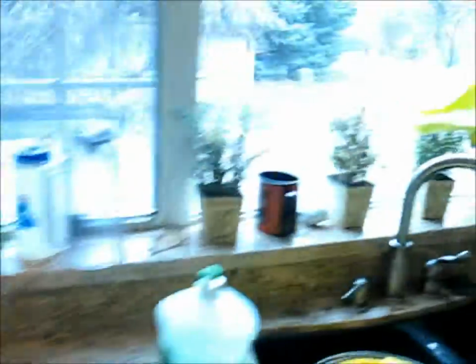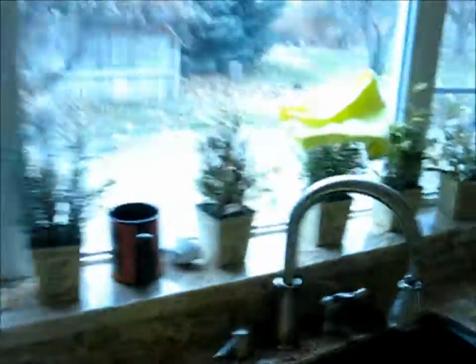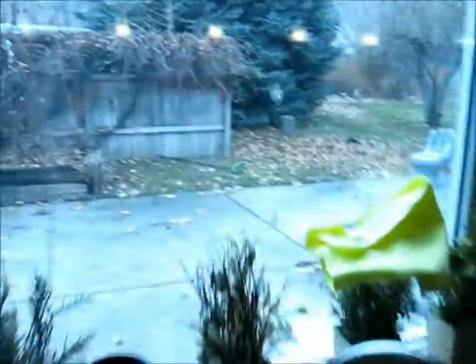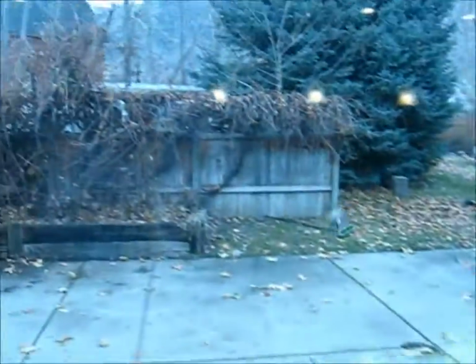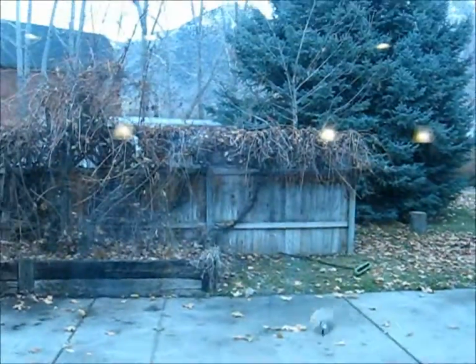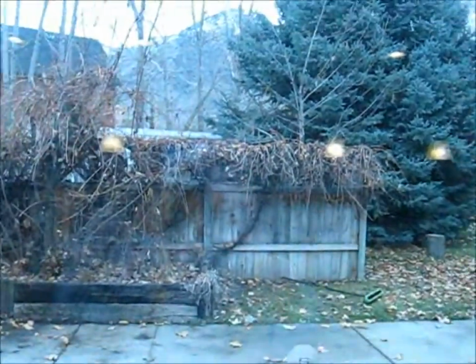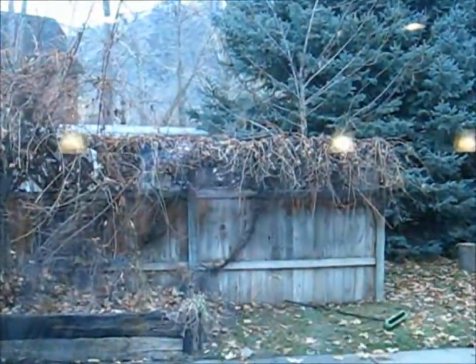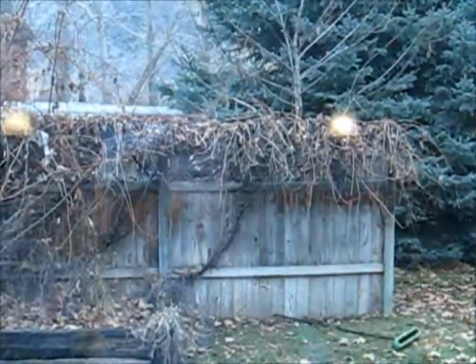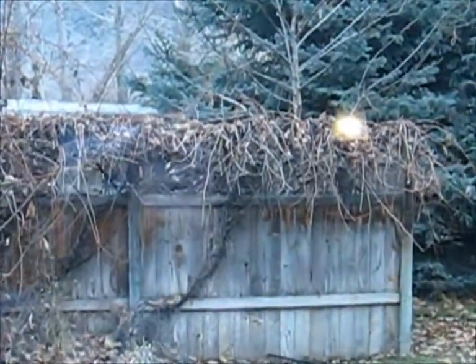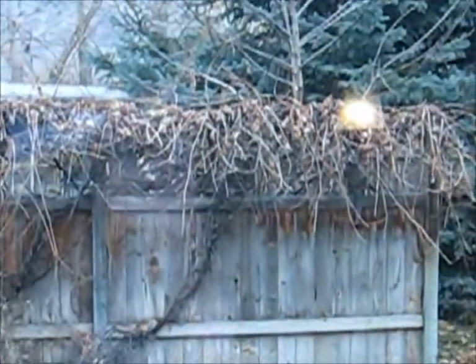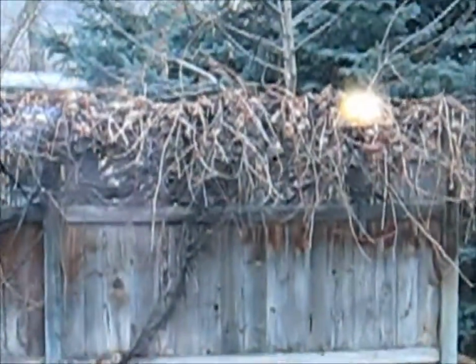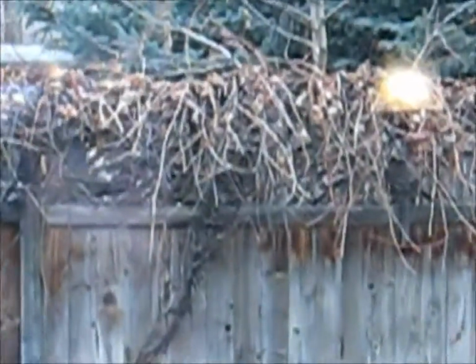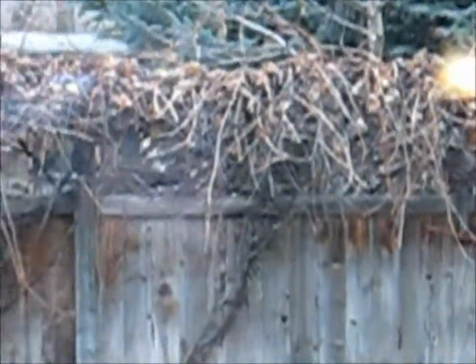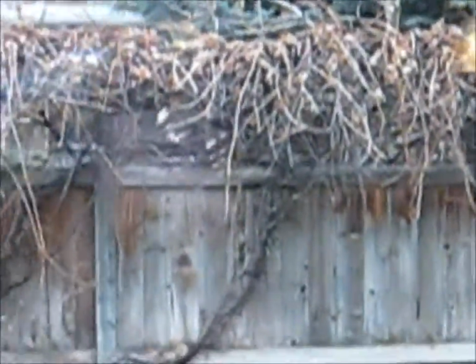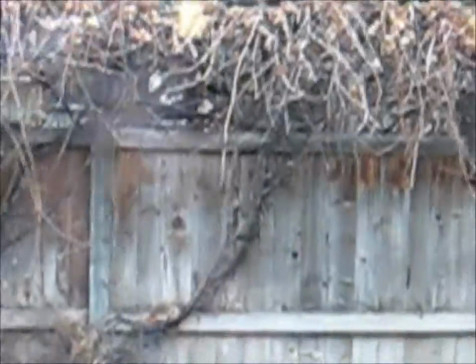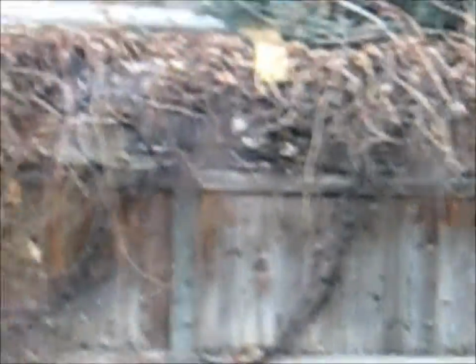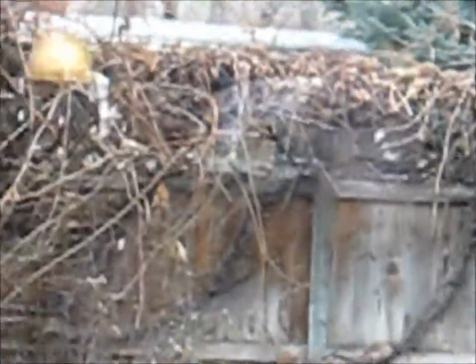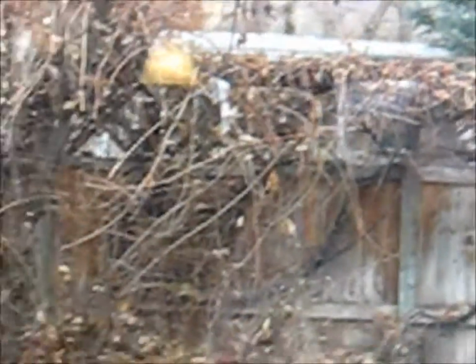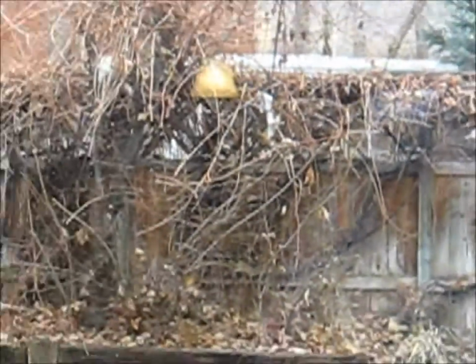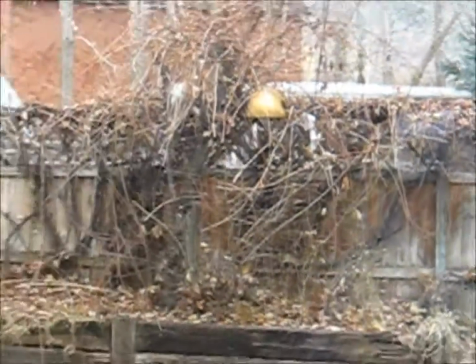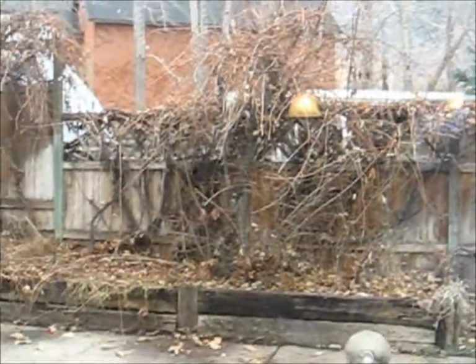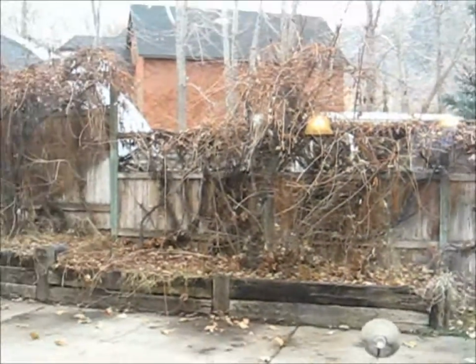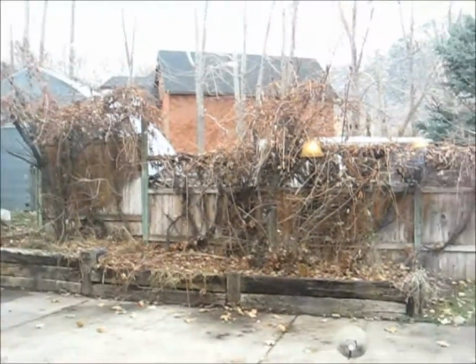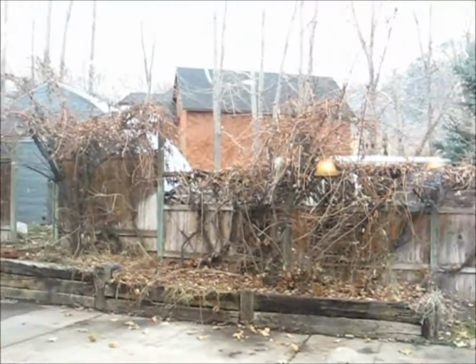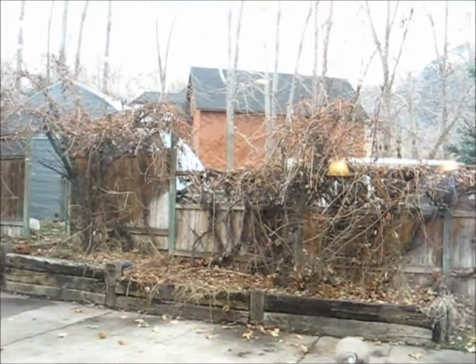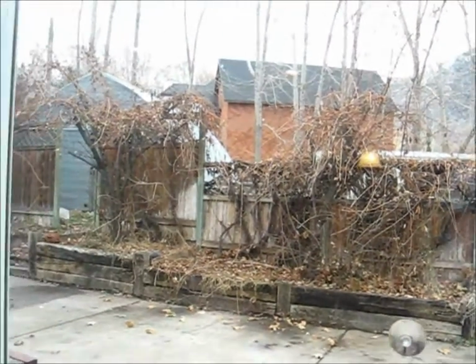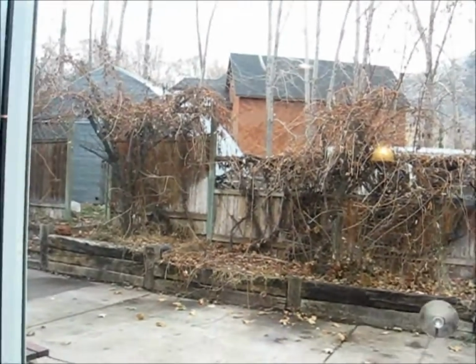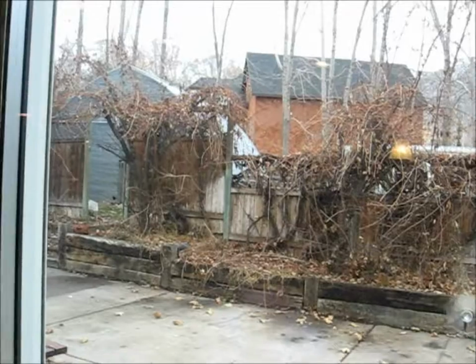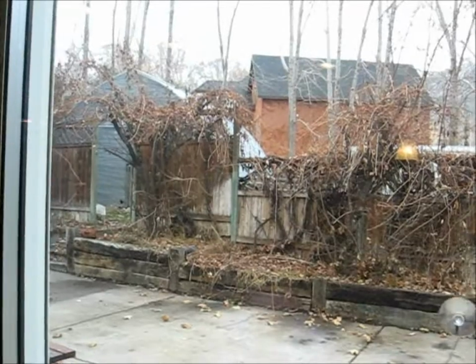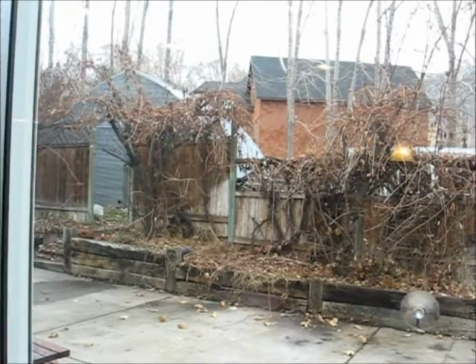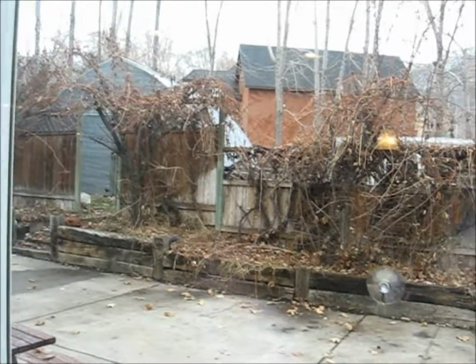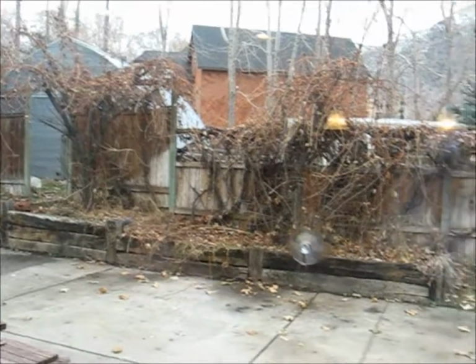Those are our grape vines out there that grow up onto our grape trees. We end up picking them out of the trees — those are plum trees.